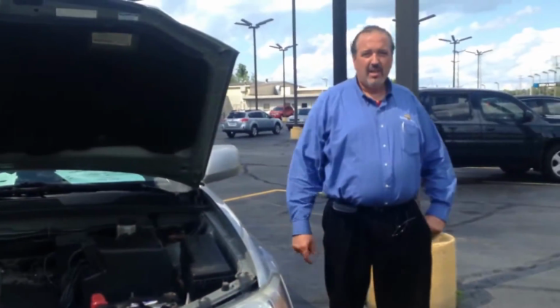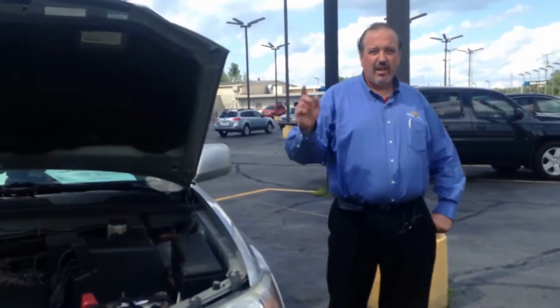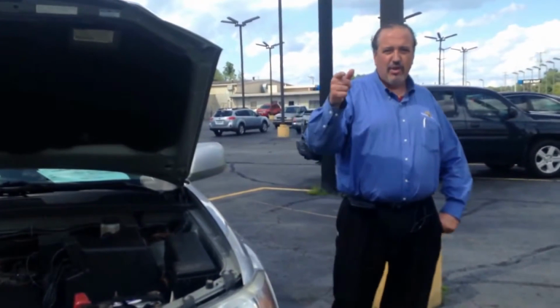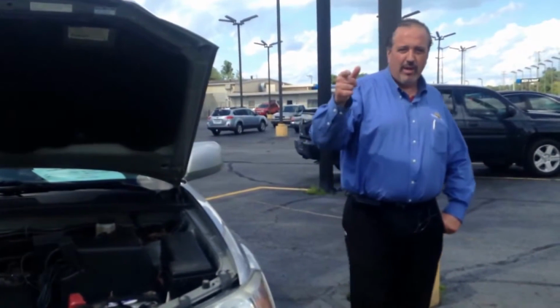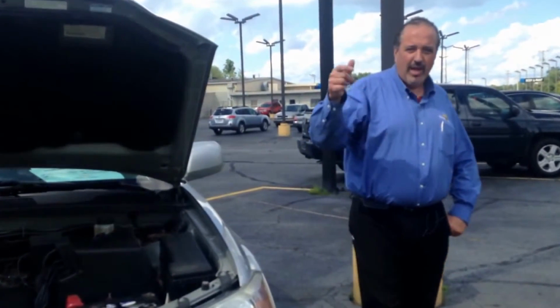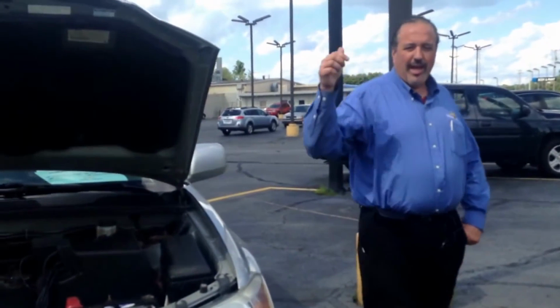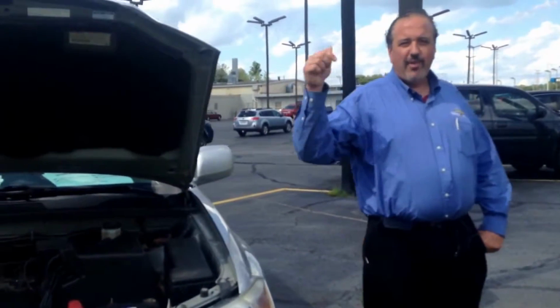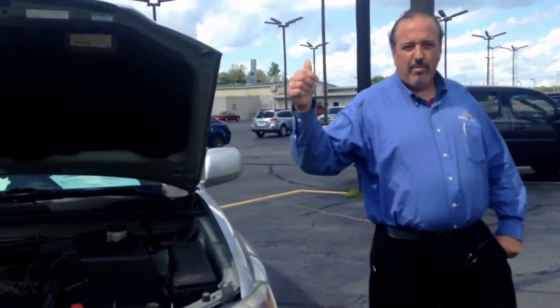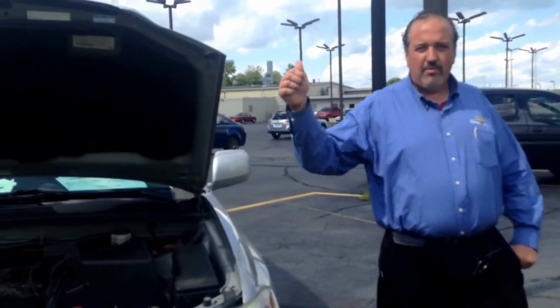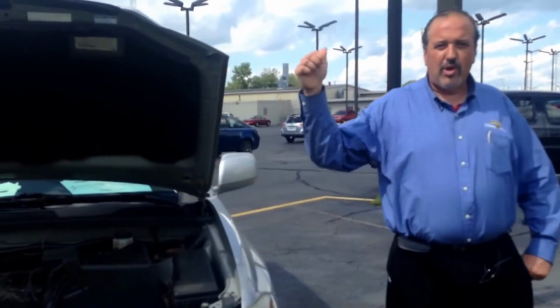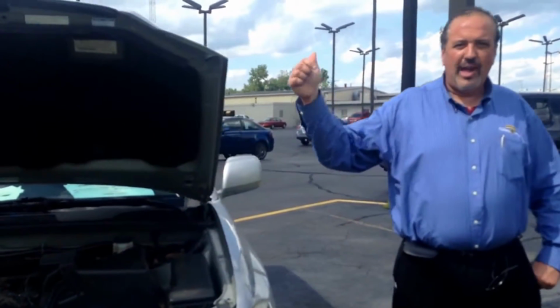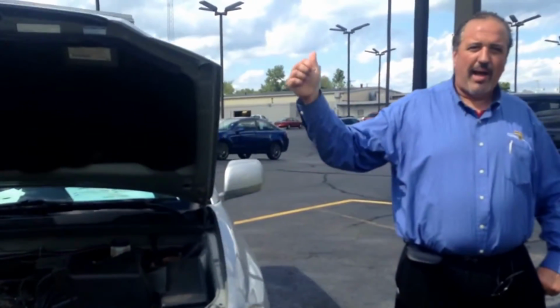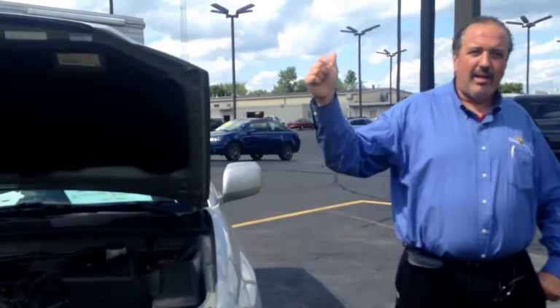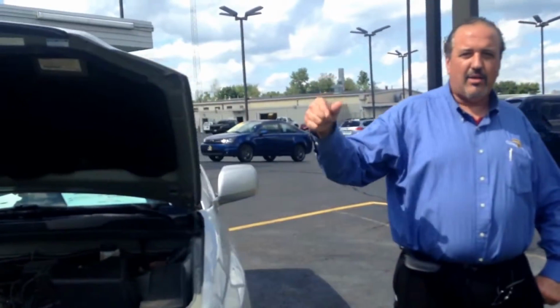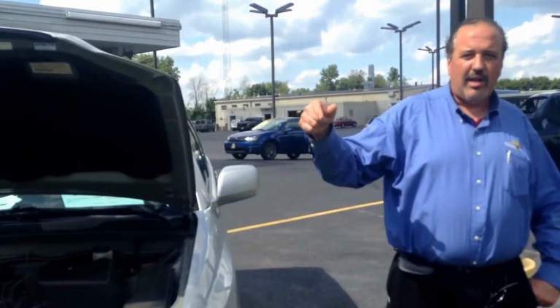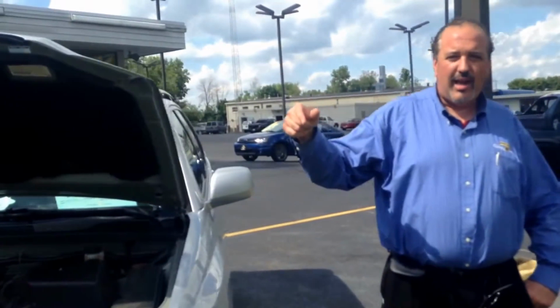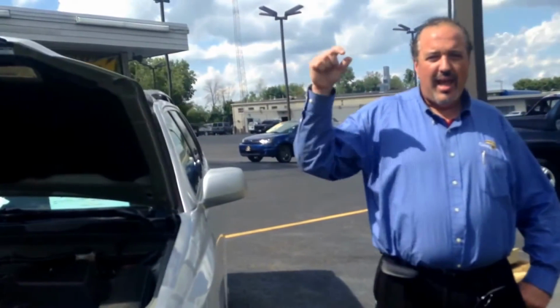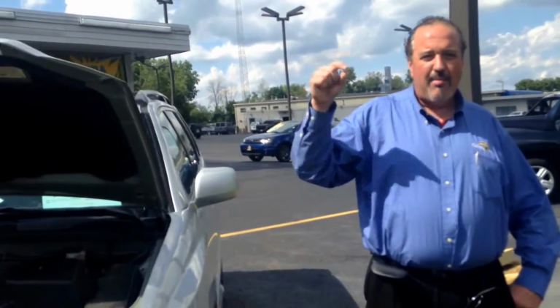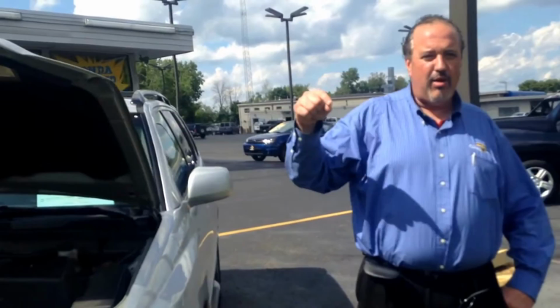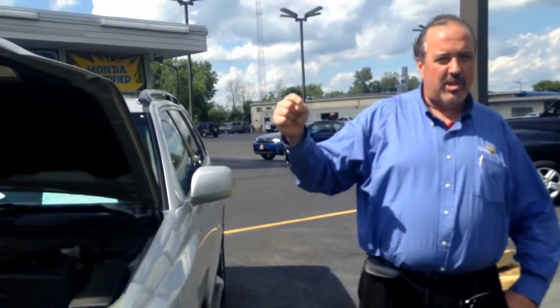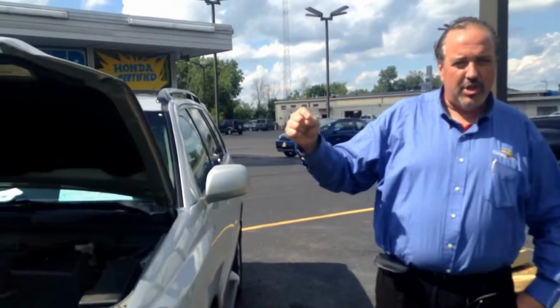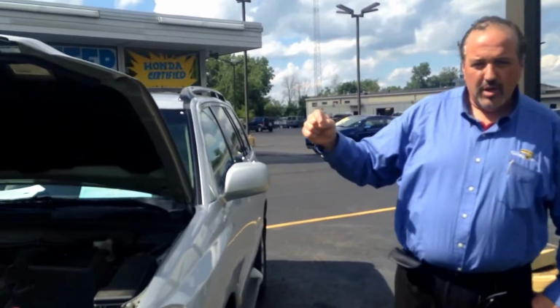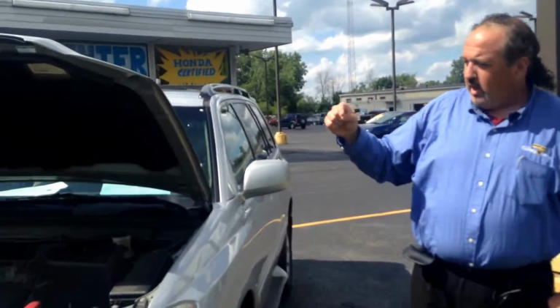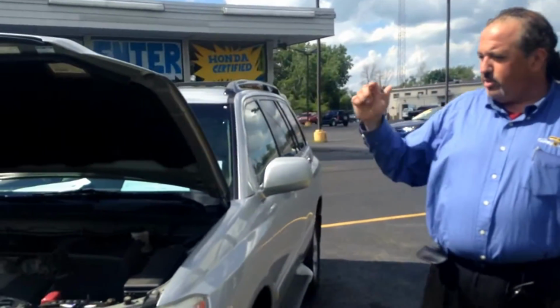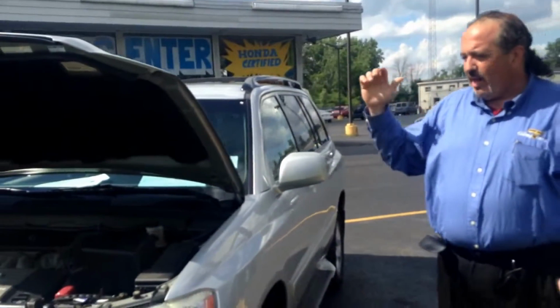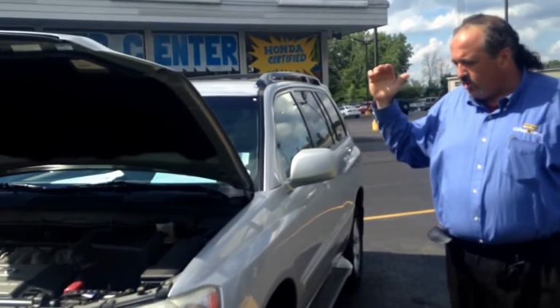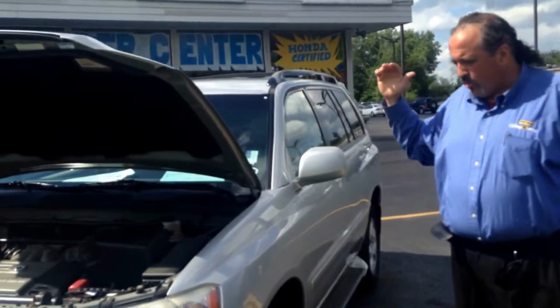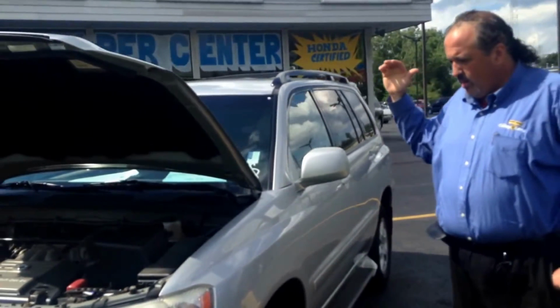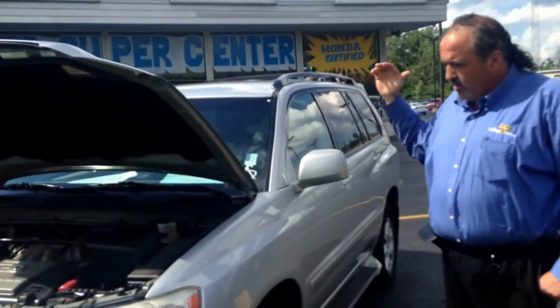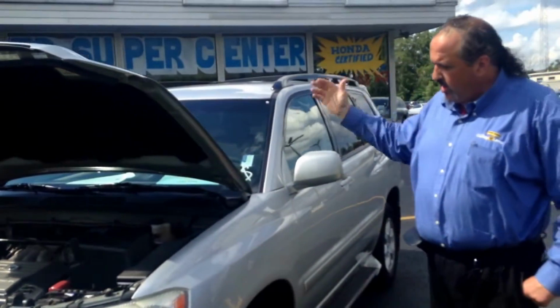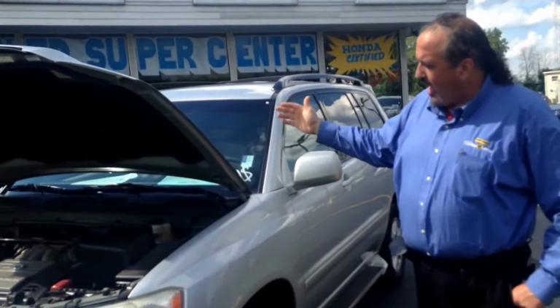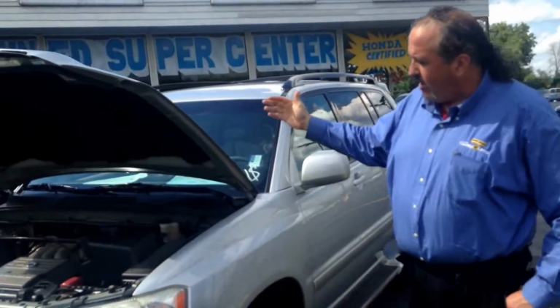Good afternoon, Brenda. I am Philip Amoud from Gurley Neap Honda in Elkhart, Indiana, and I am here to present to you a 2003 Toyota Highlander.